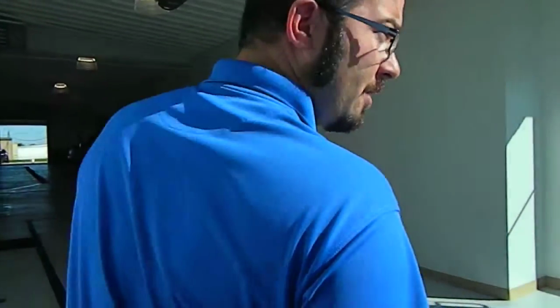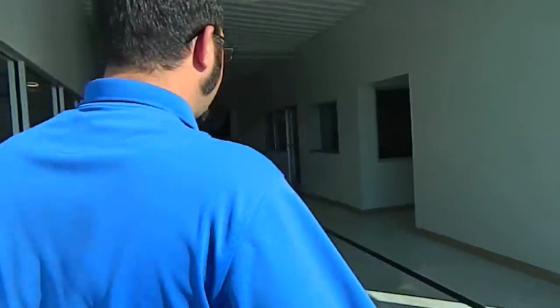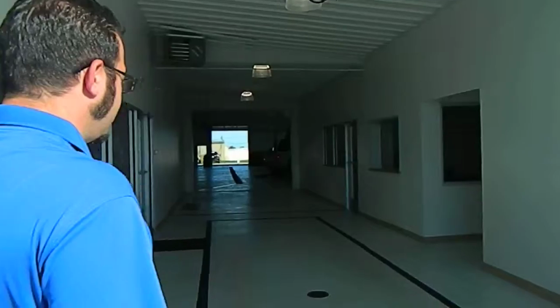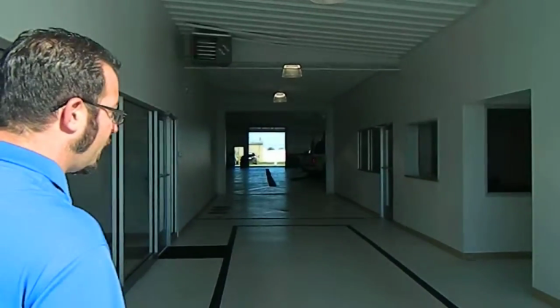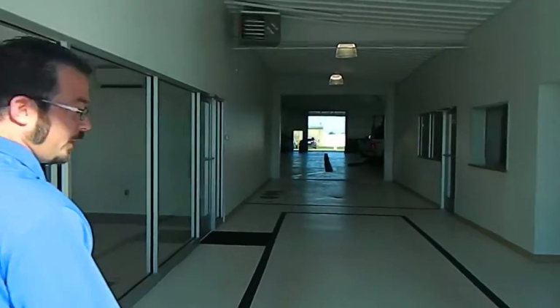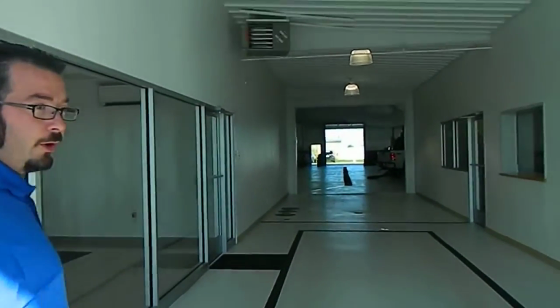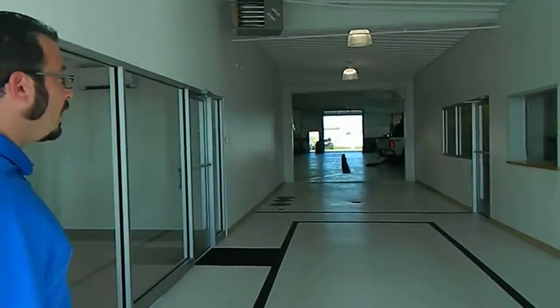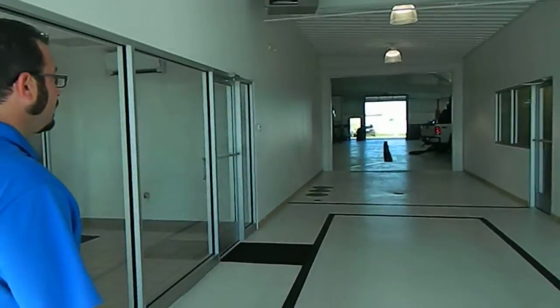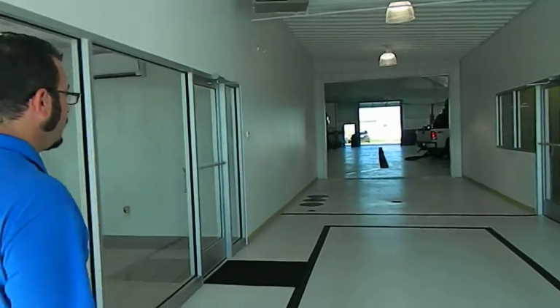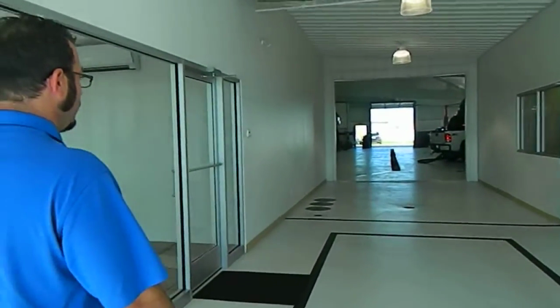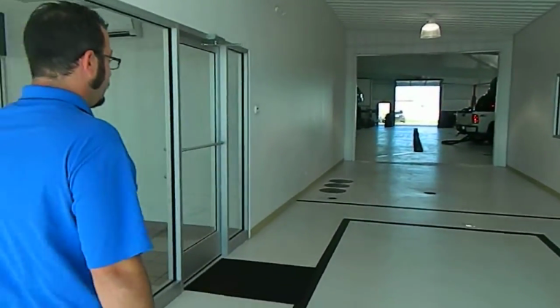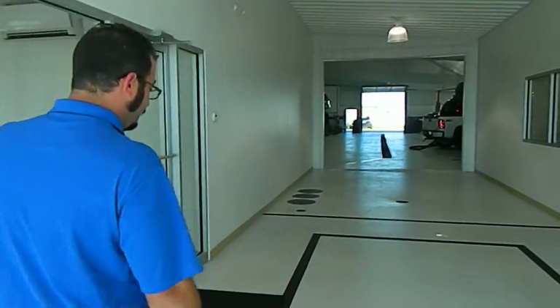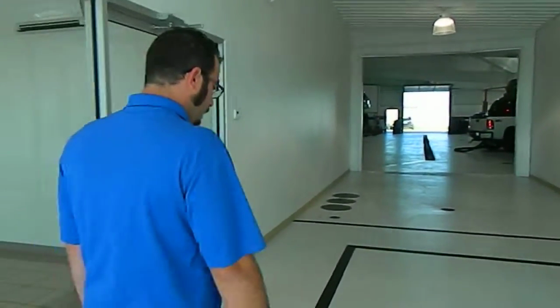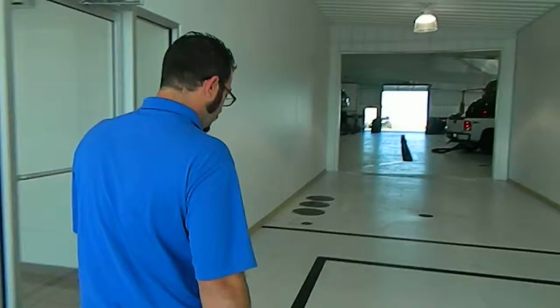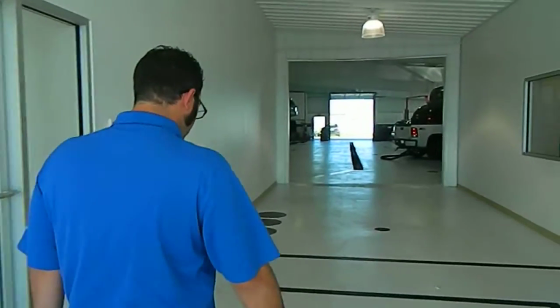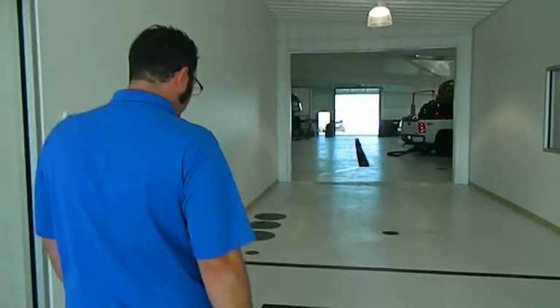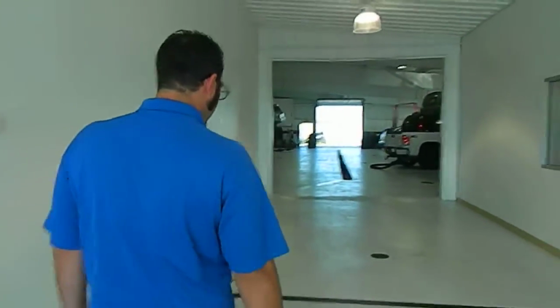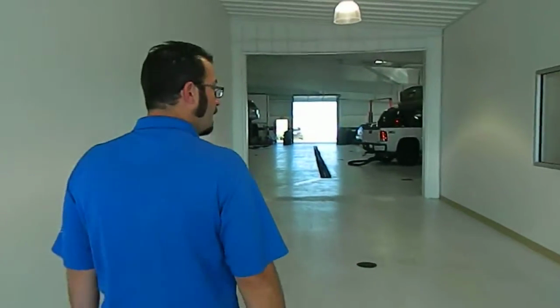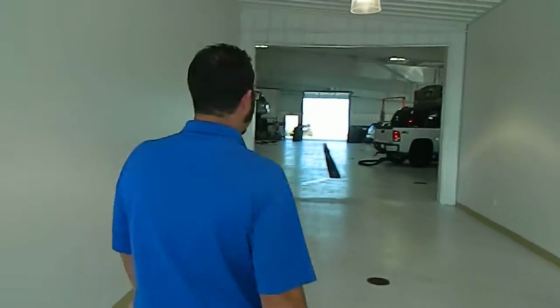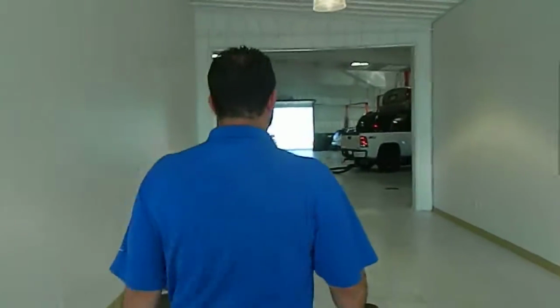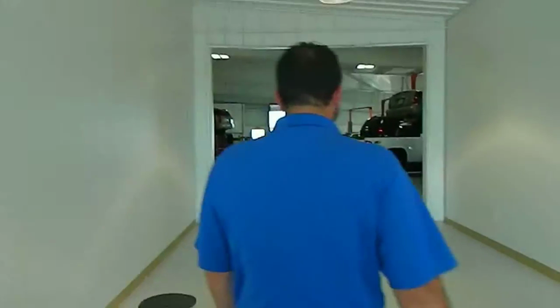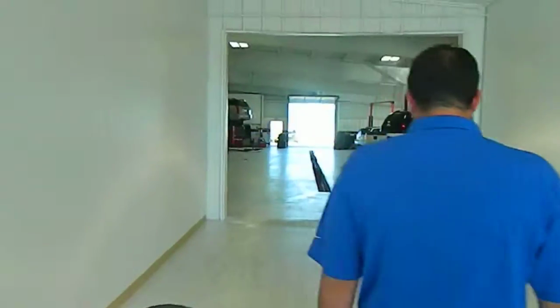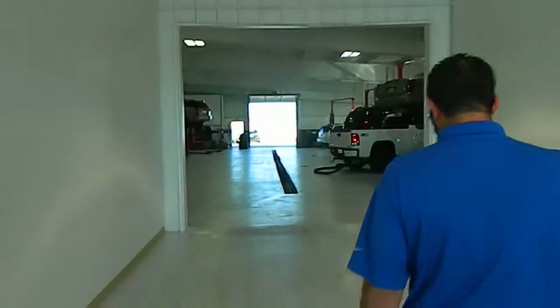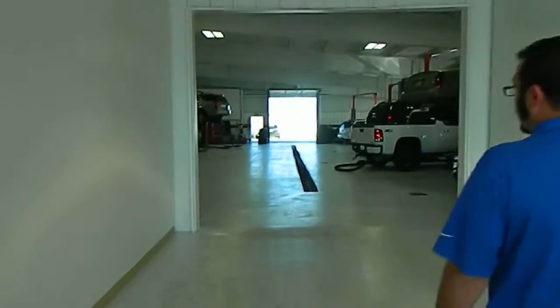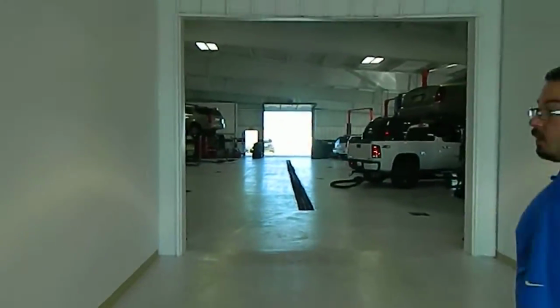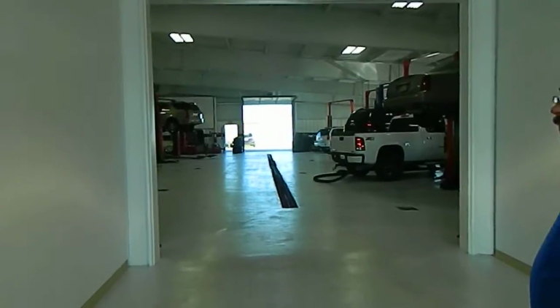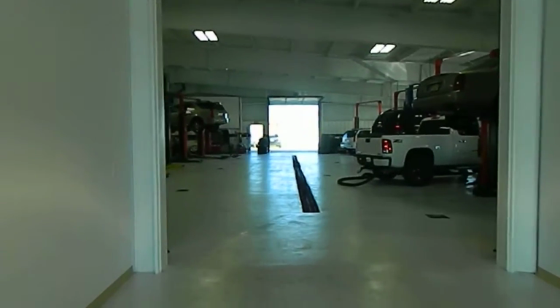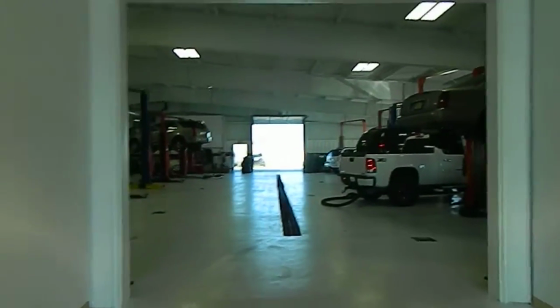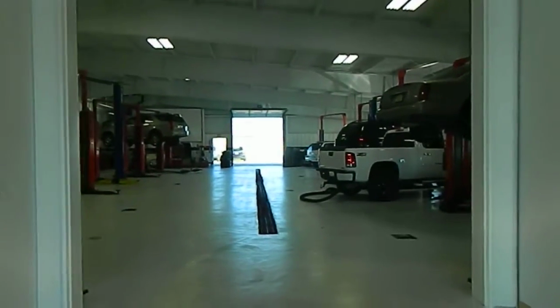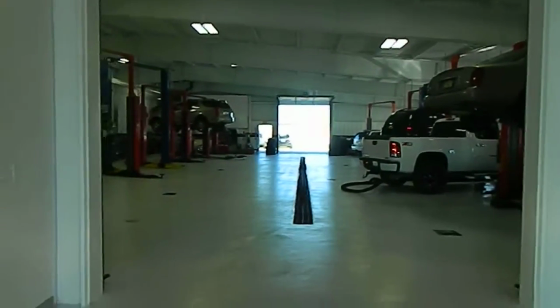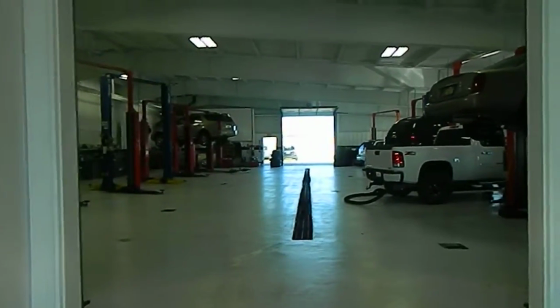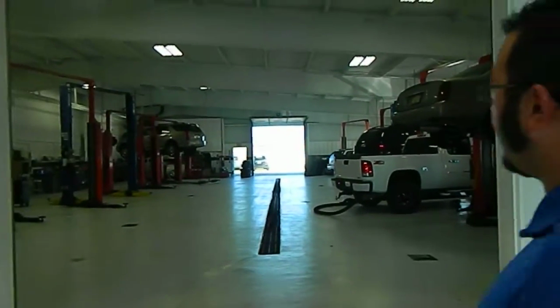This is our service lane here, where you can pull your cars right in. We do have eight certified technicians back here.